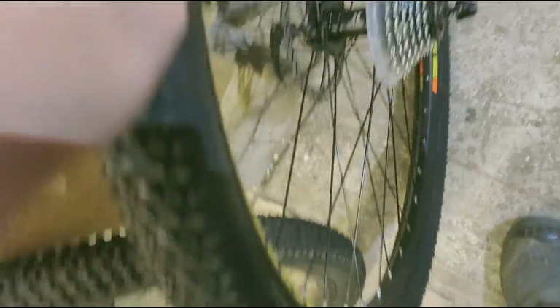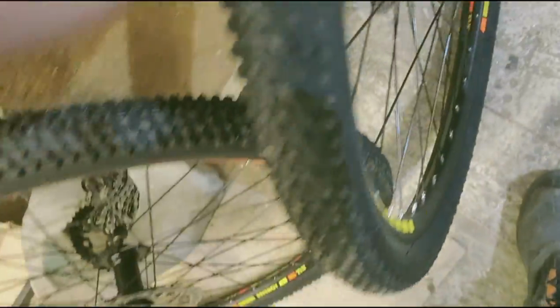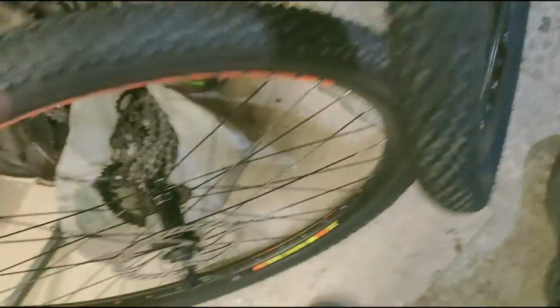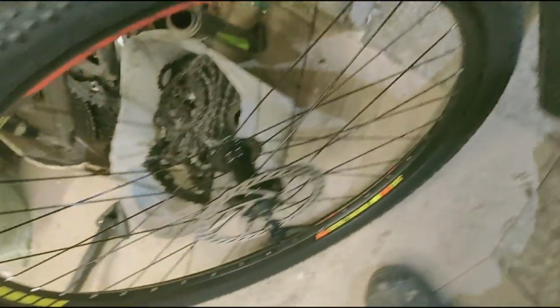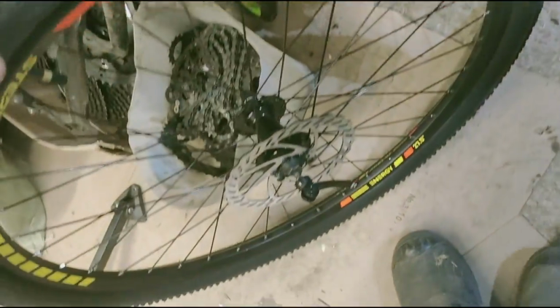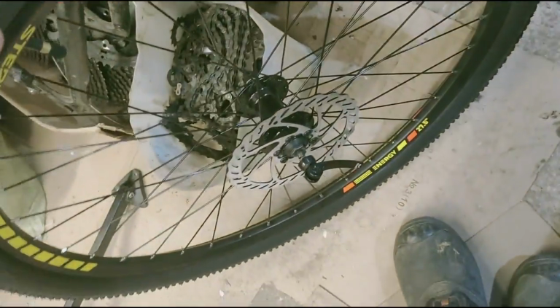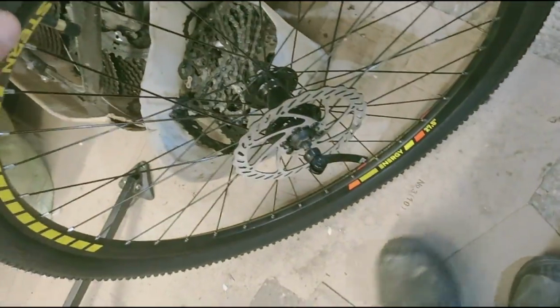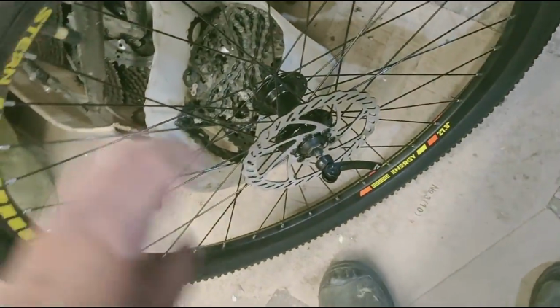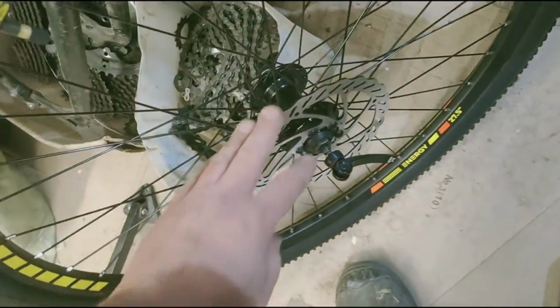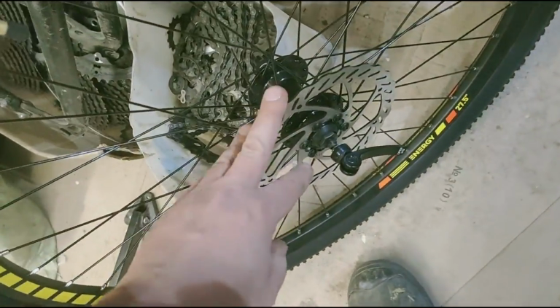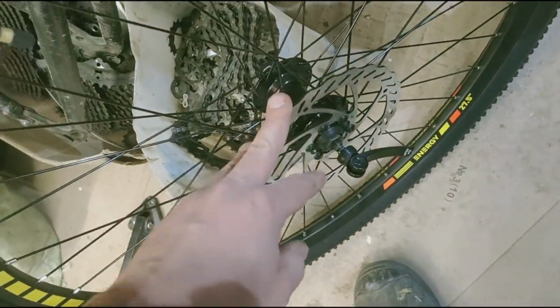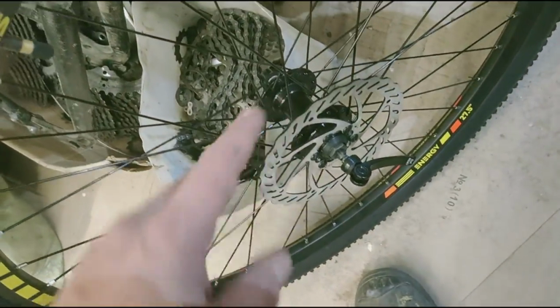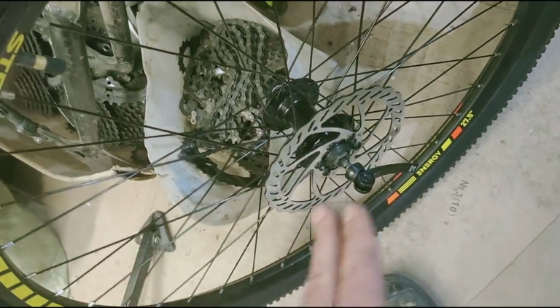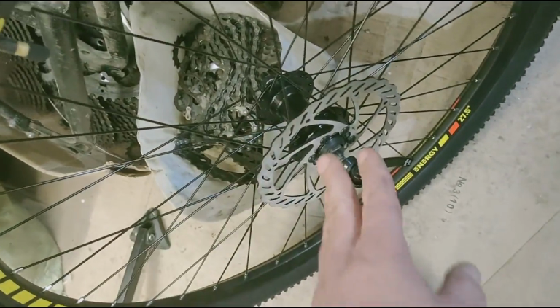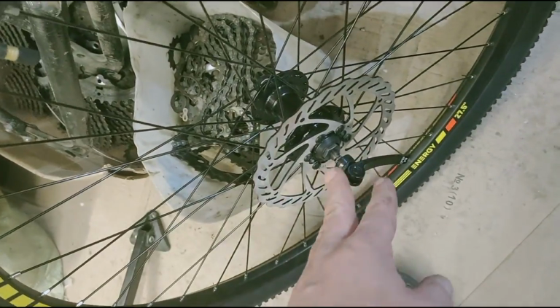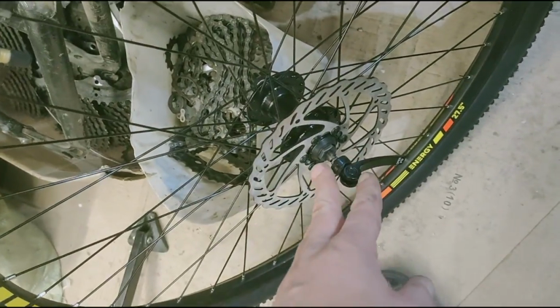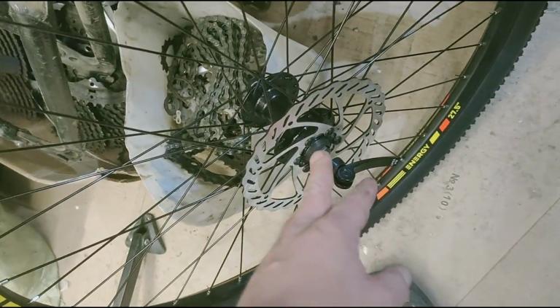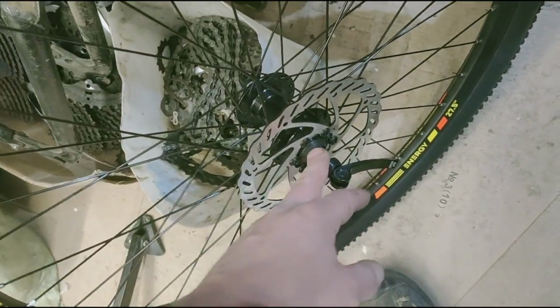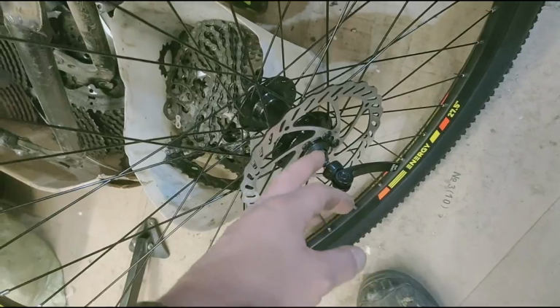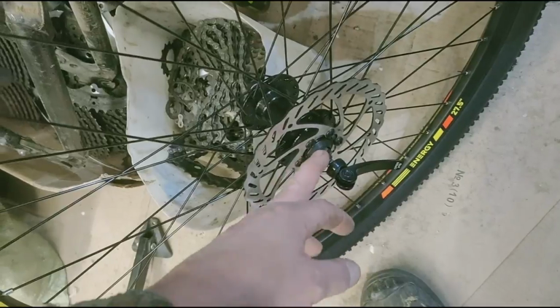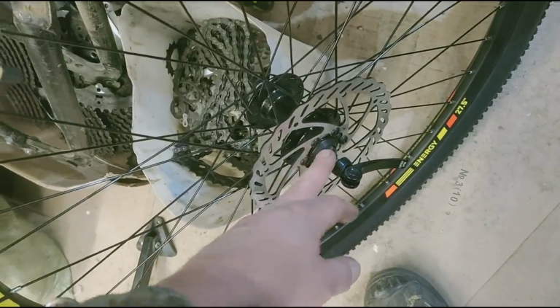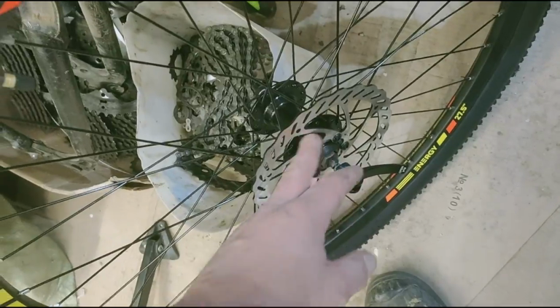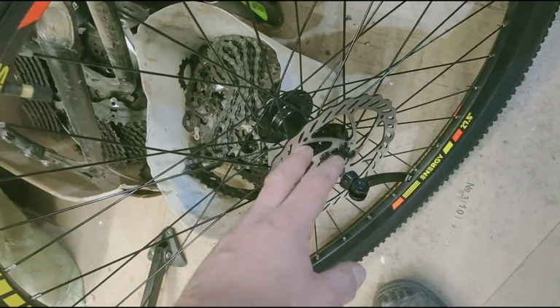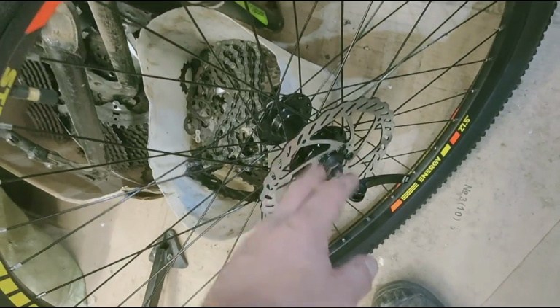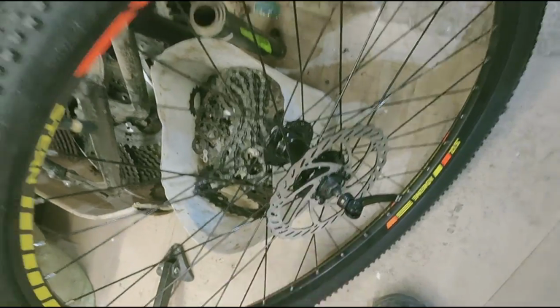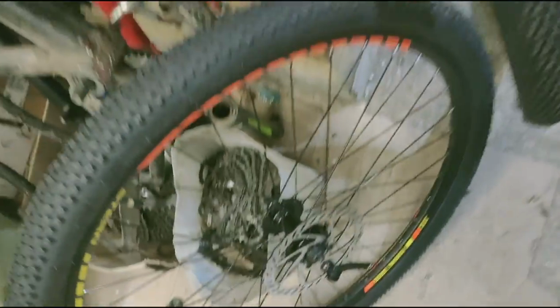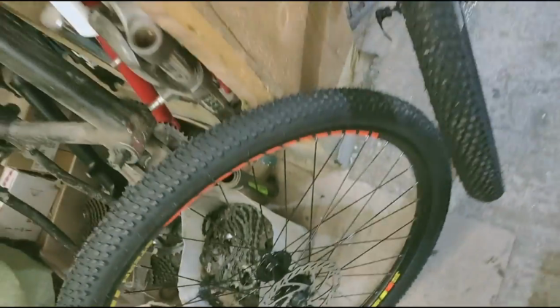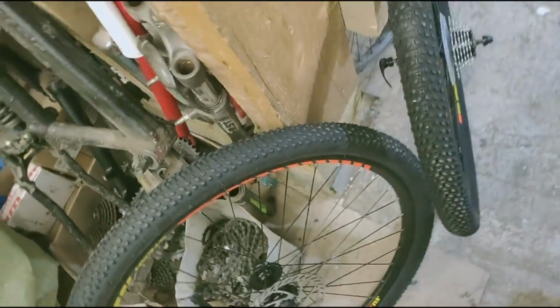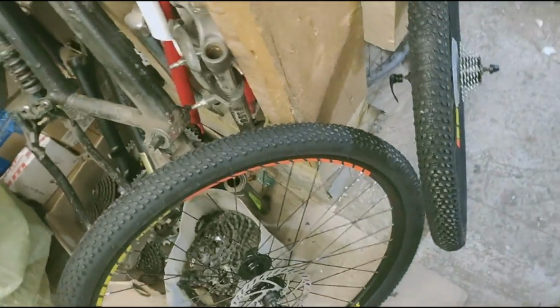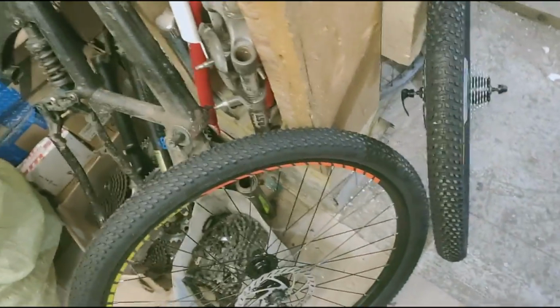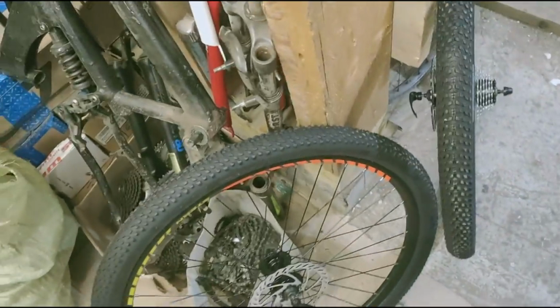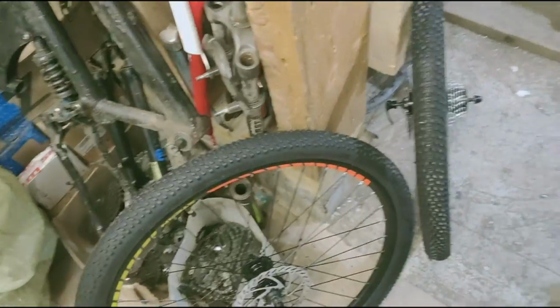The same on the front wheel. We remove the disc and check the tension, remove the dust seals, tighten everything up. Then we inflate the tires.